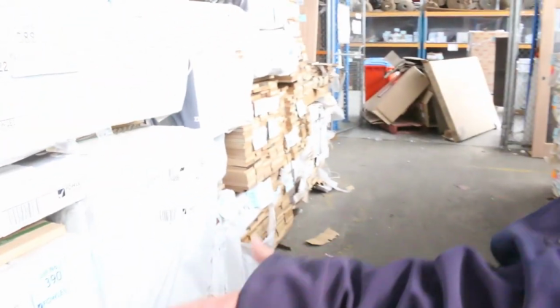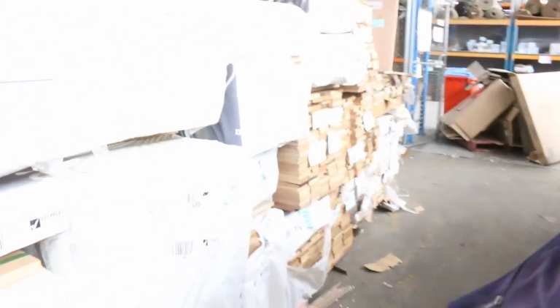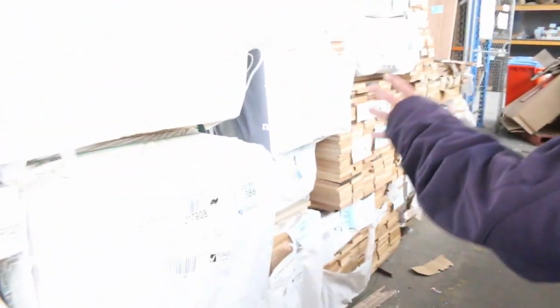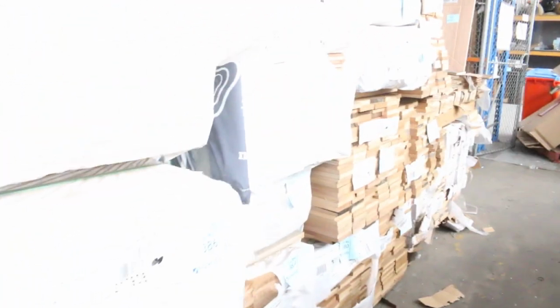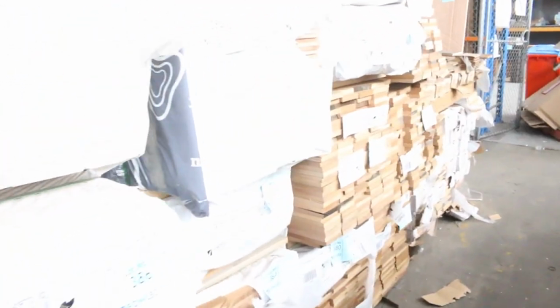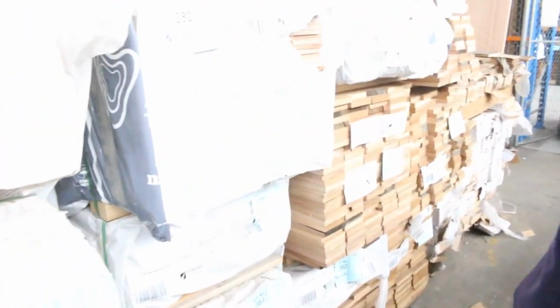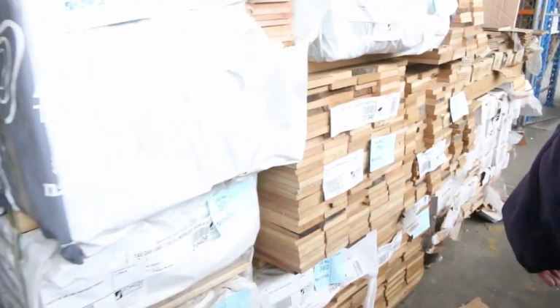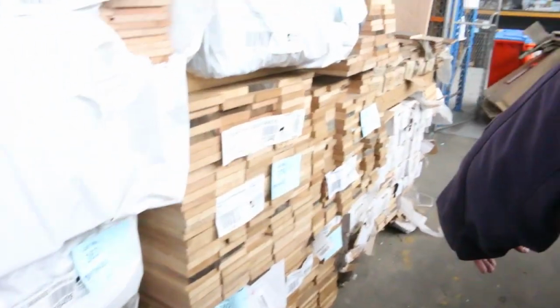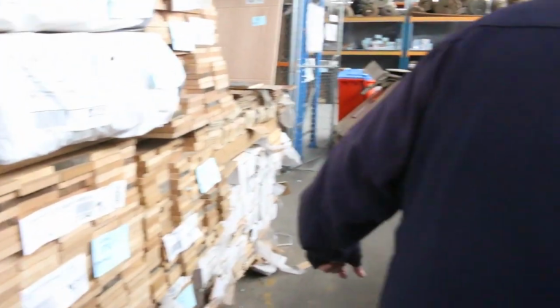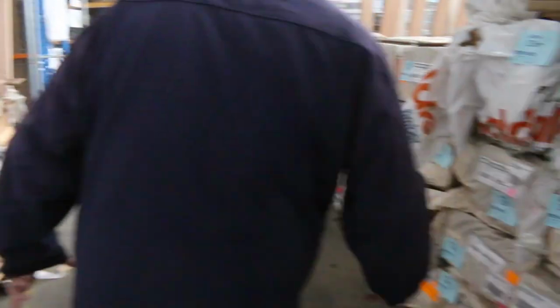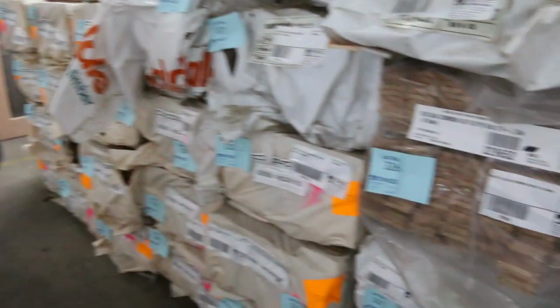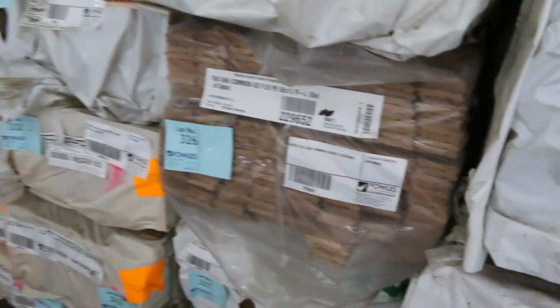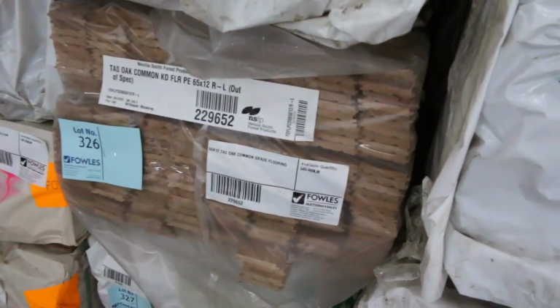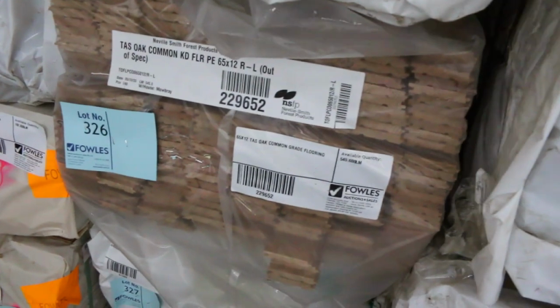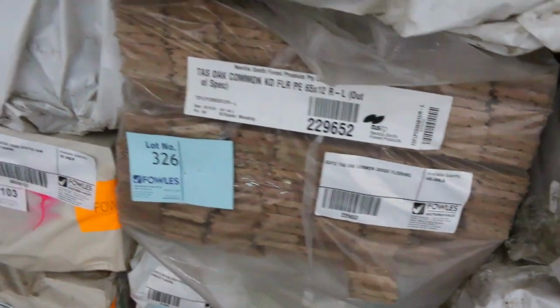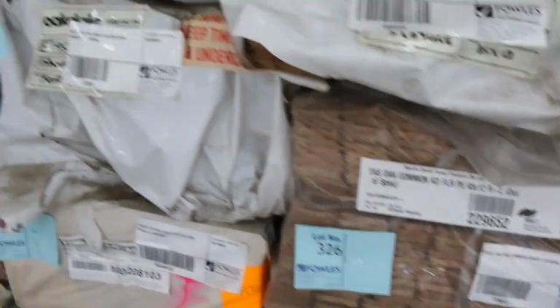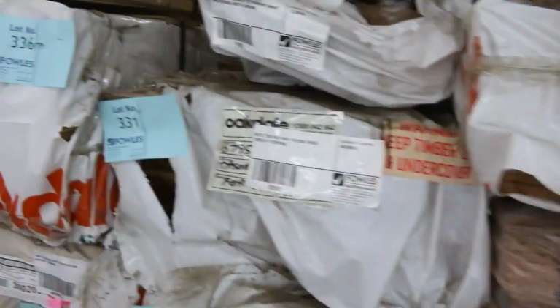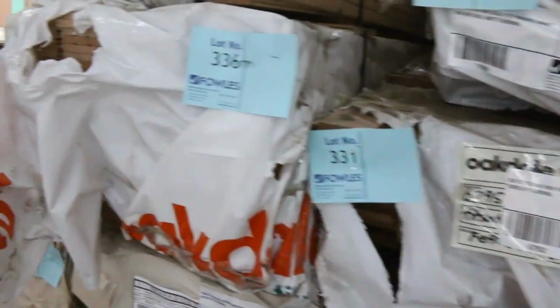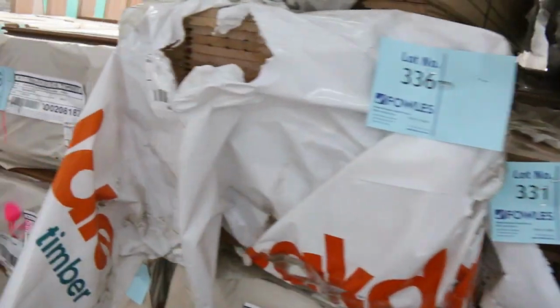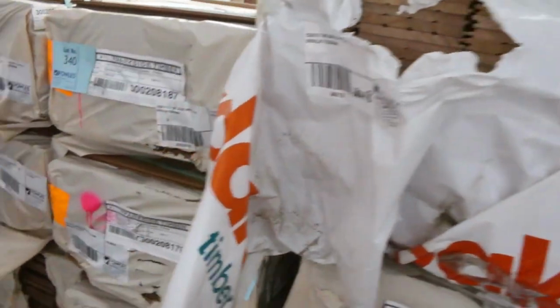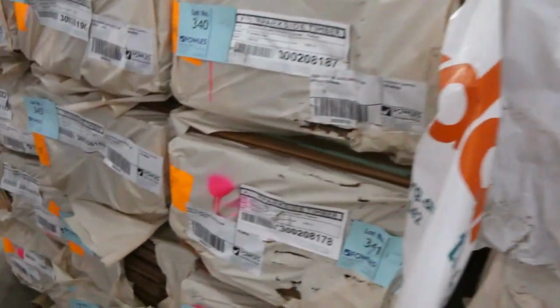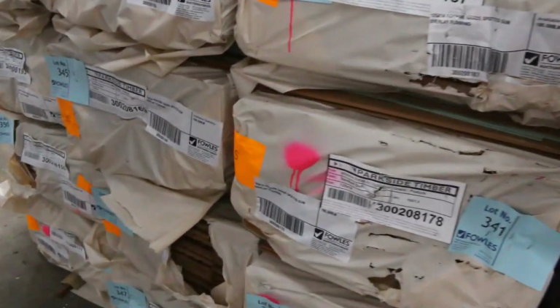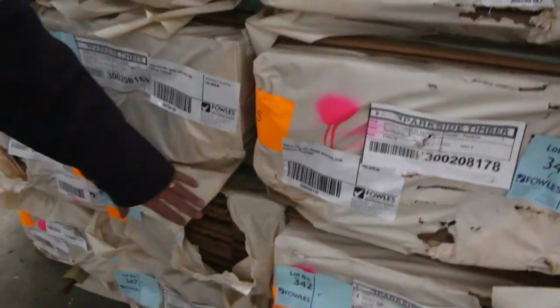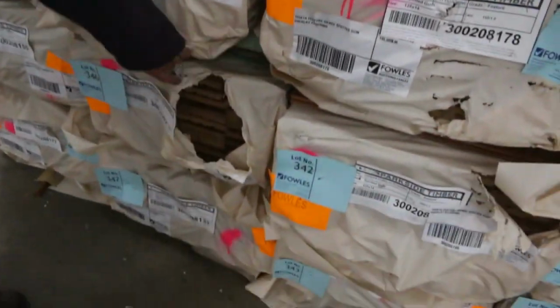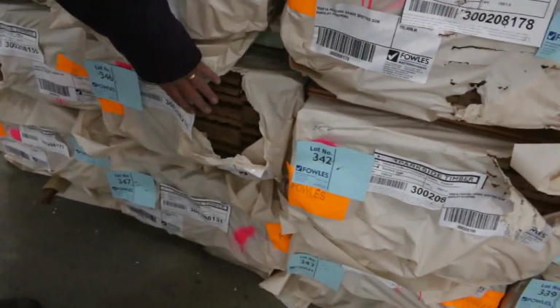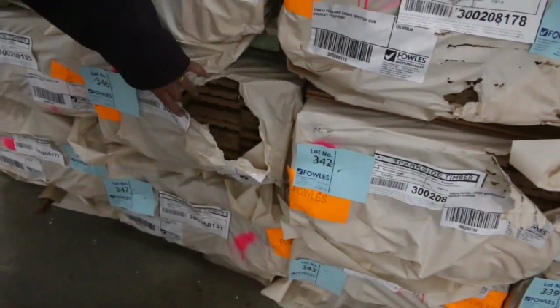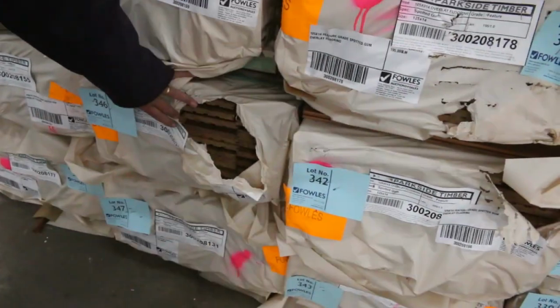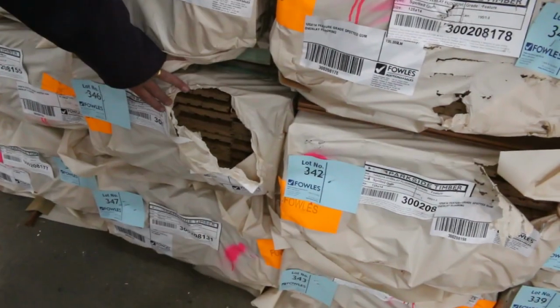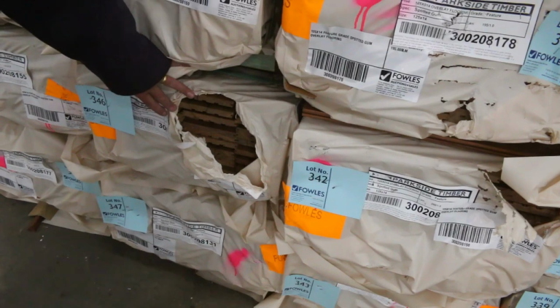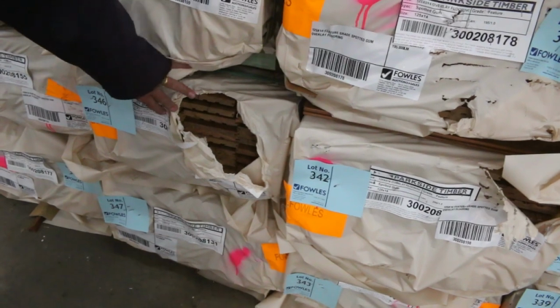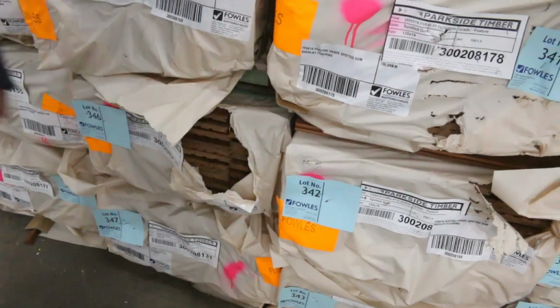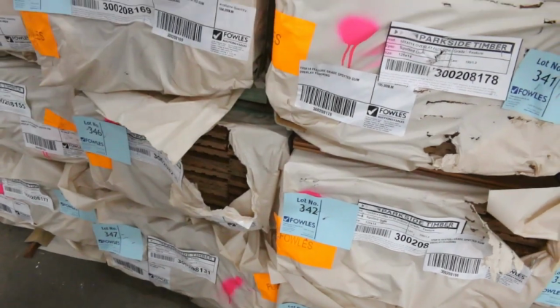More Tassie Oak shorts along here, plus overlay flooring including spotted gum in the 125 by 14. A nice load of that came in — beautiful looking product.